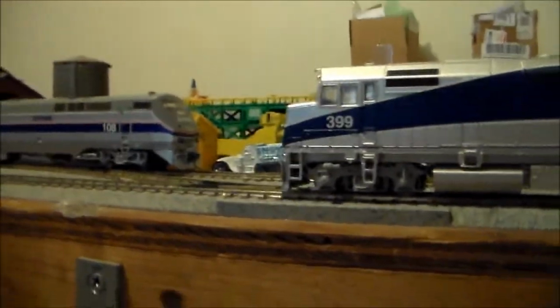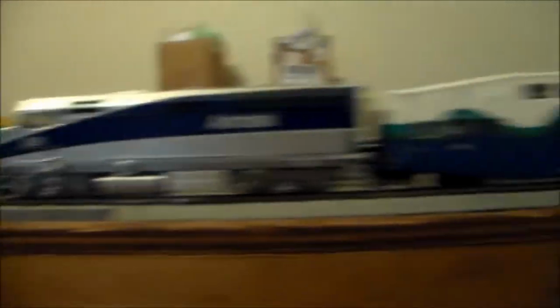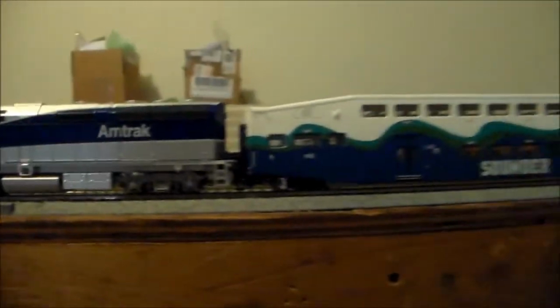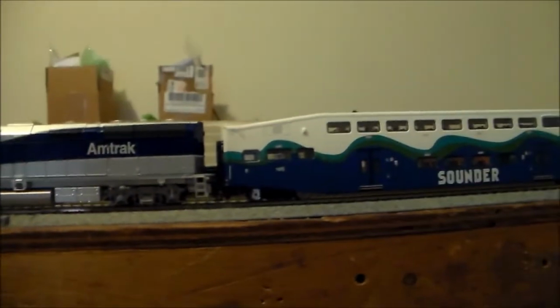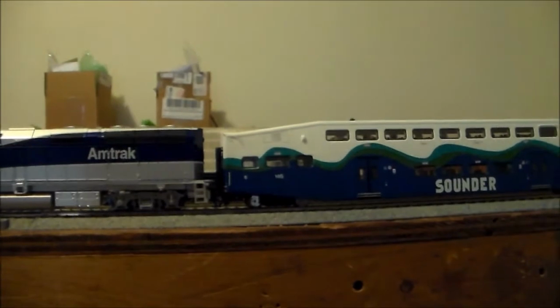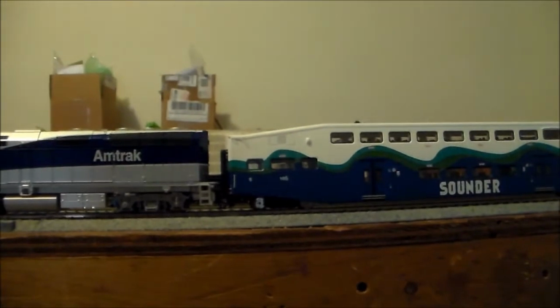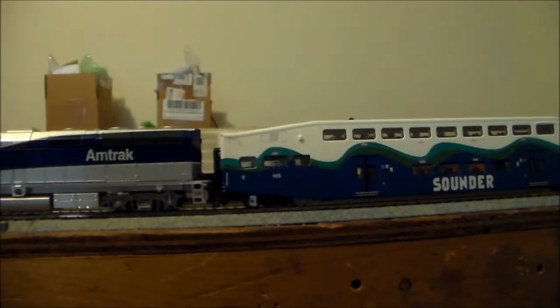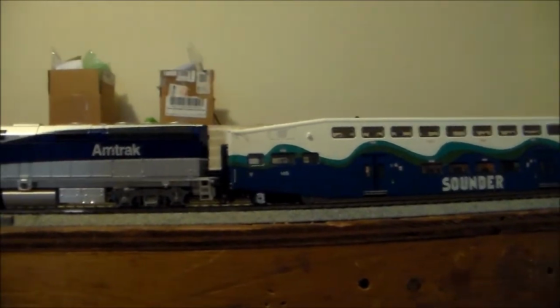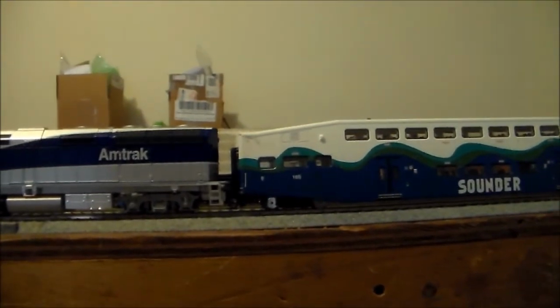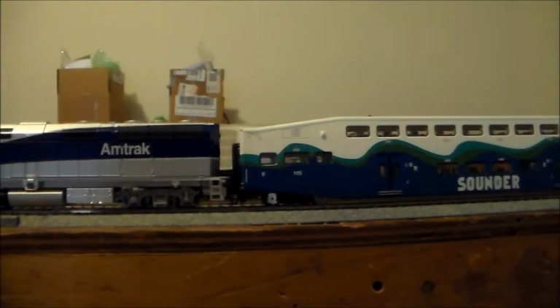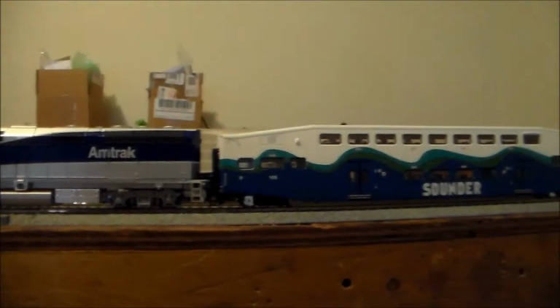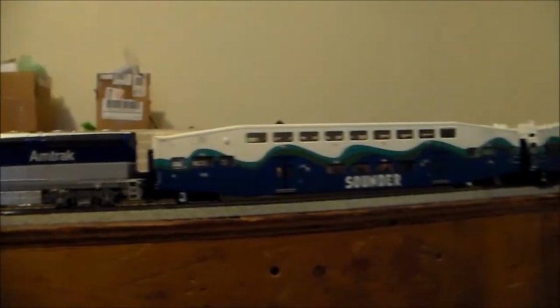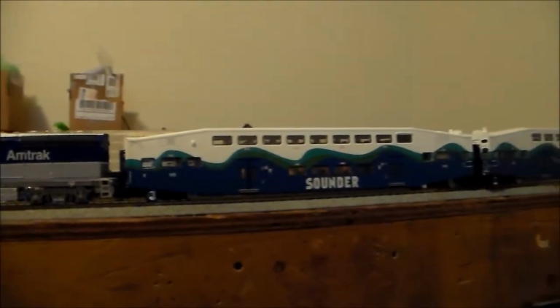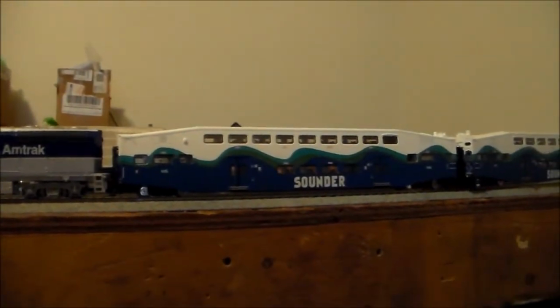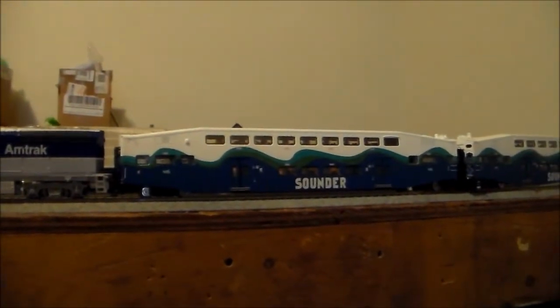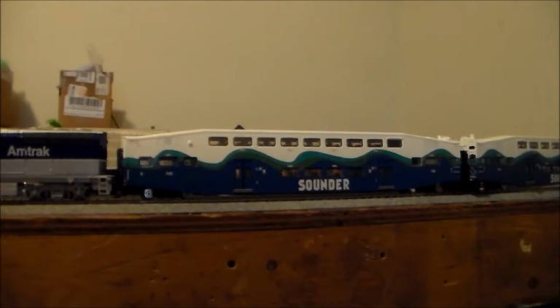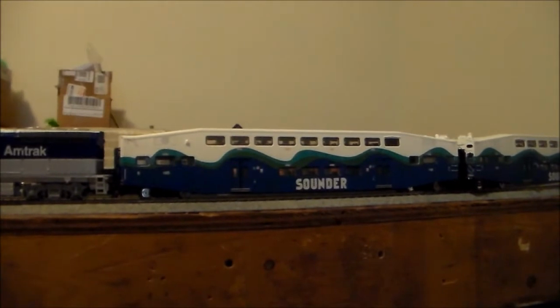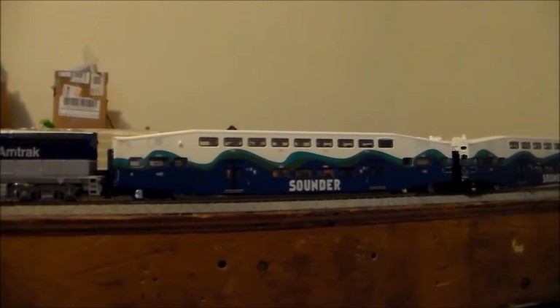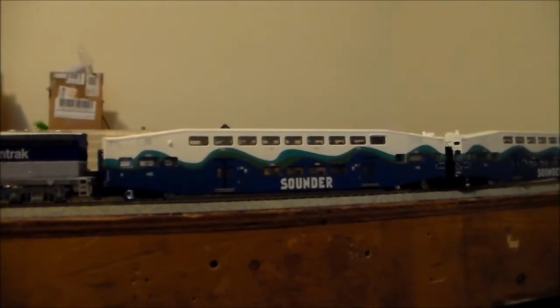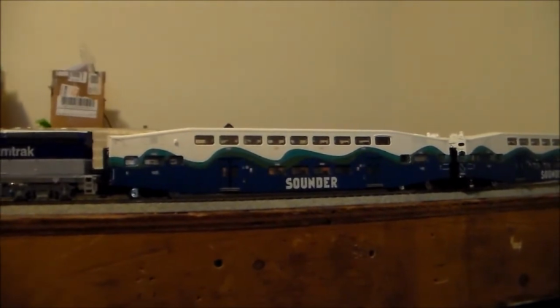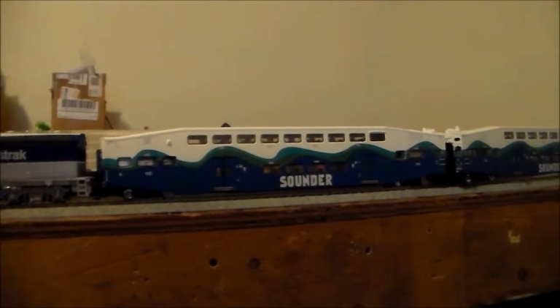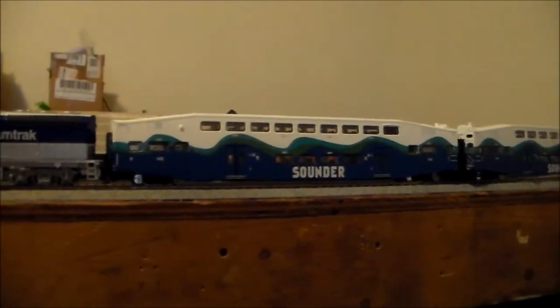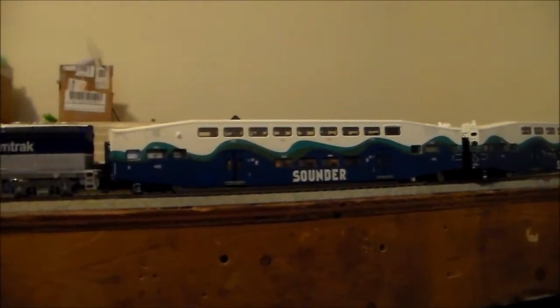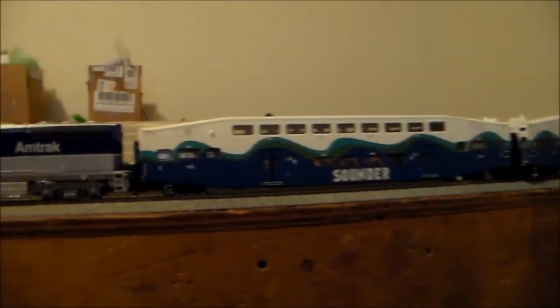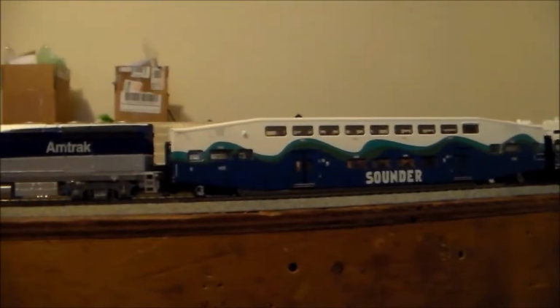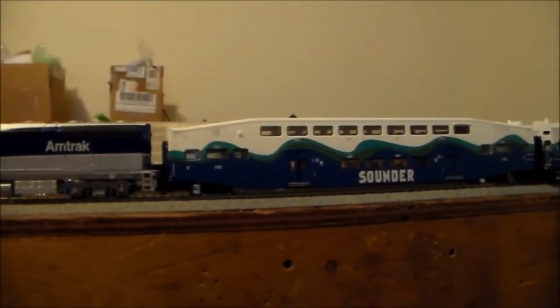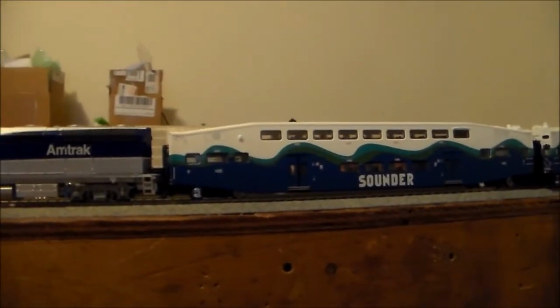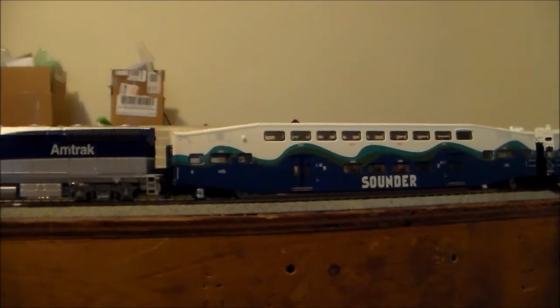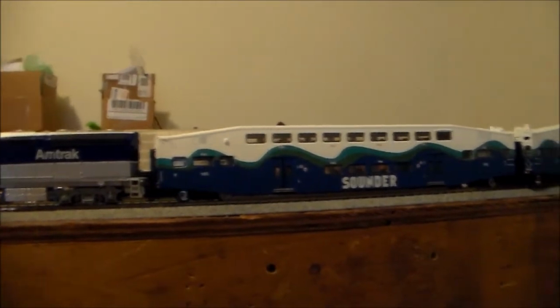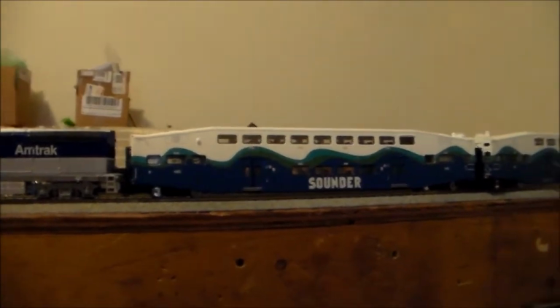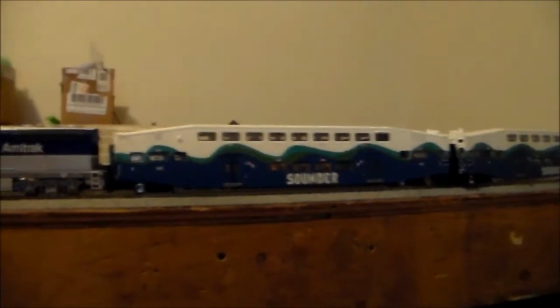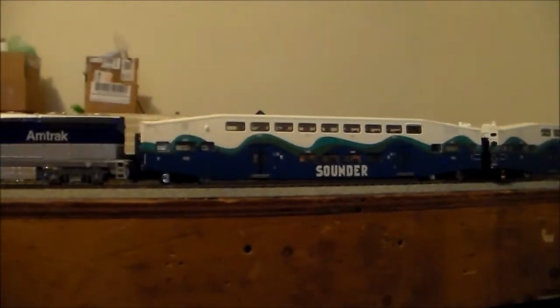Now these aren't the first Bombardier coaches I purchased. I actually have two West Coast Express Bombardier coaches — a coach and a cab car. So all together I have nine of these cars in my collection.